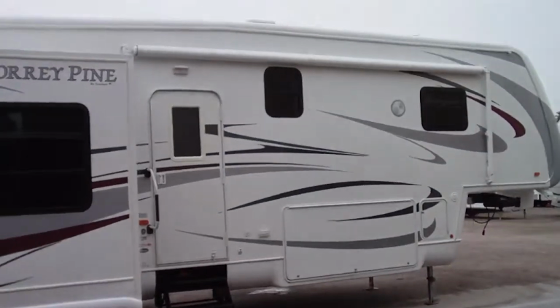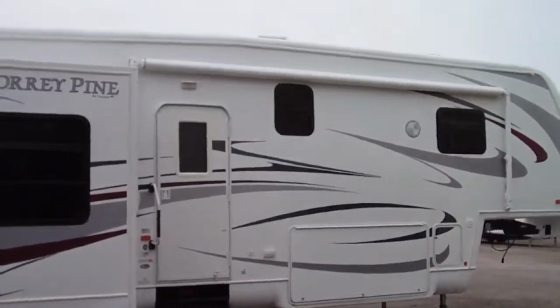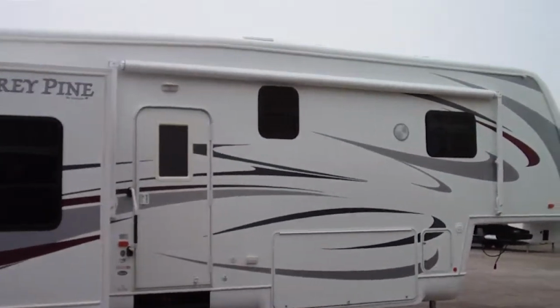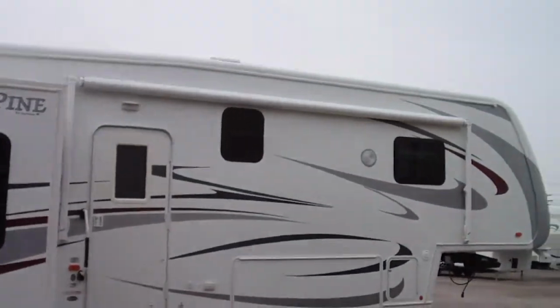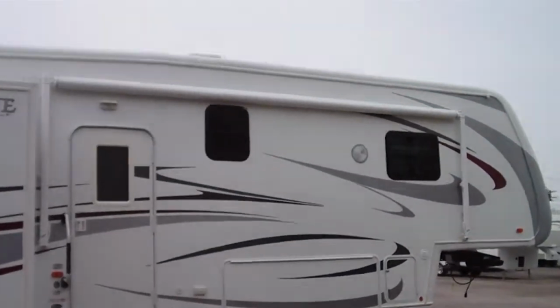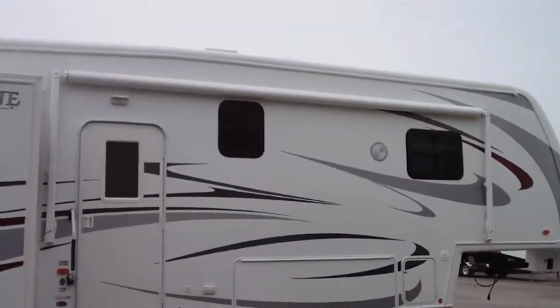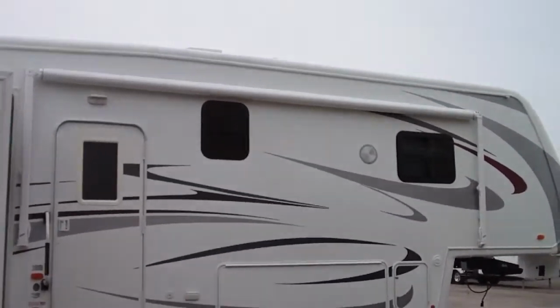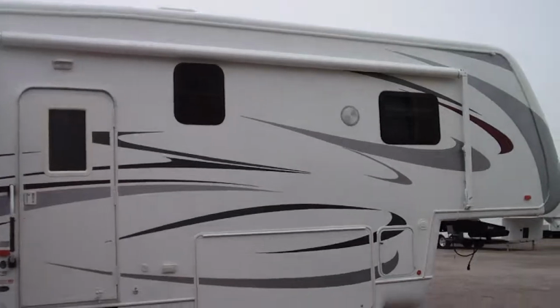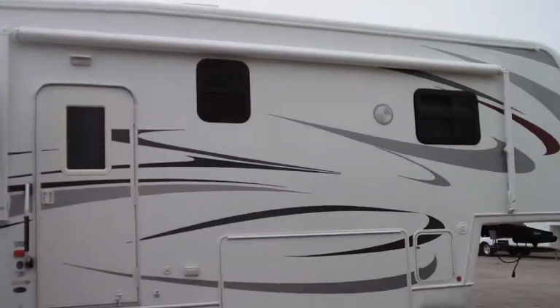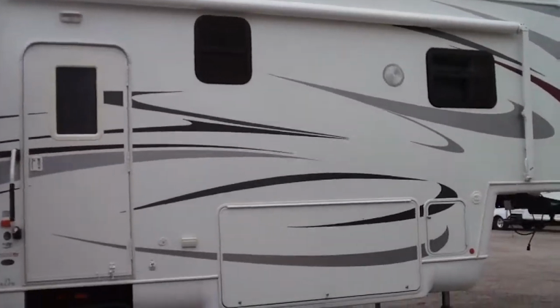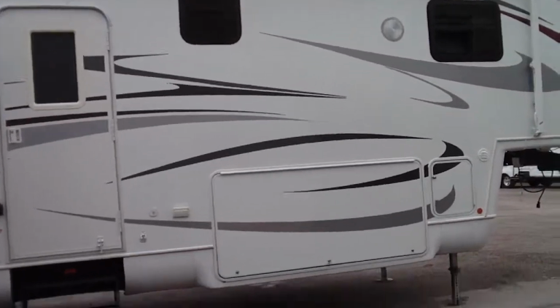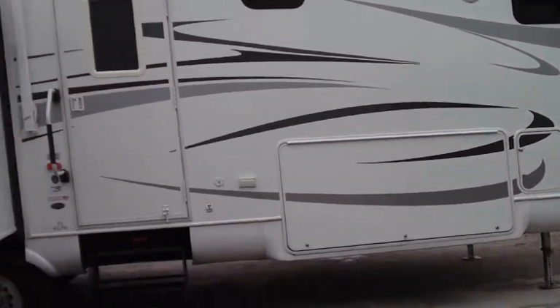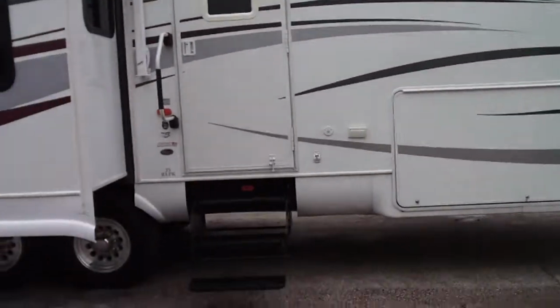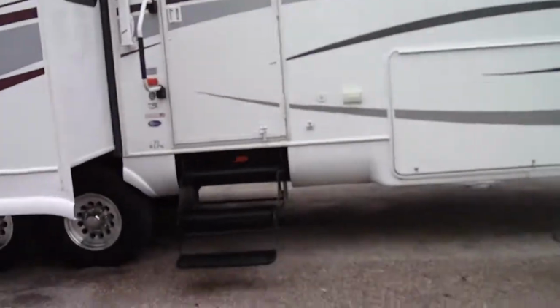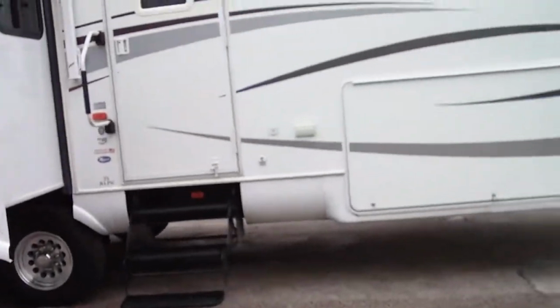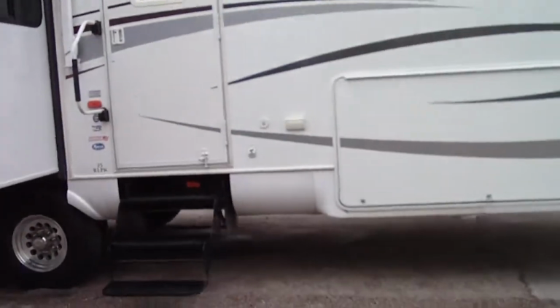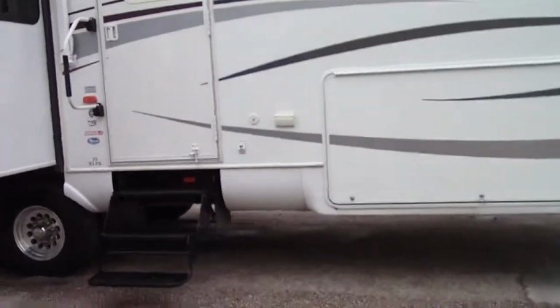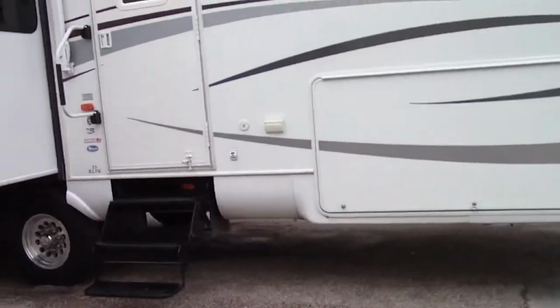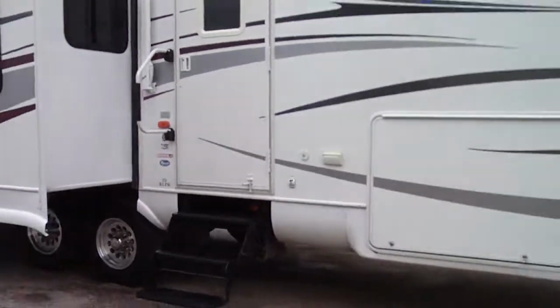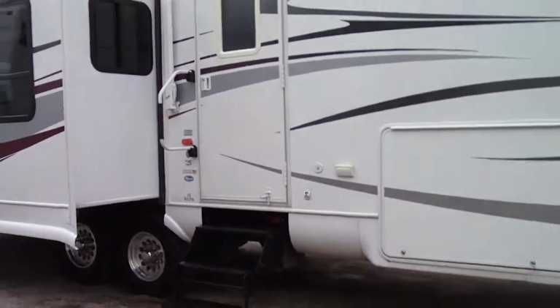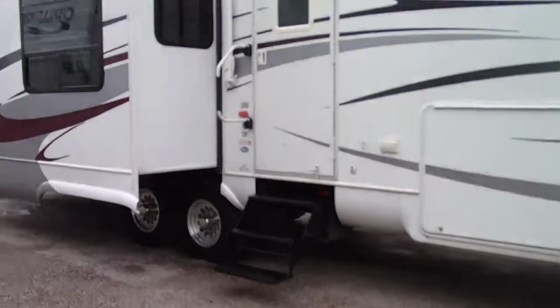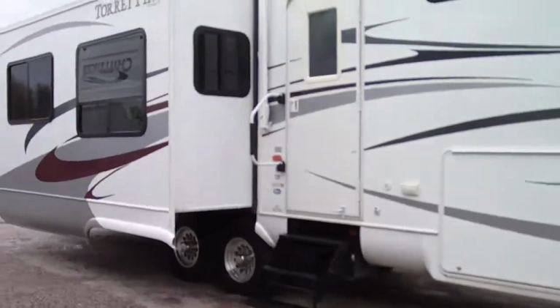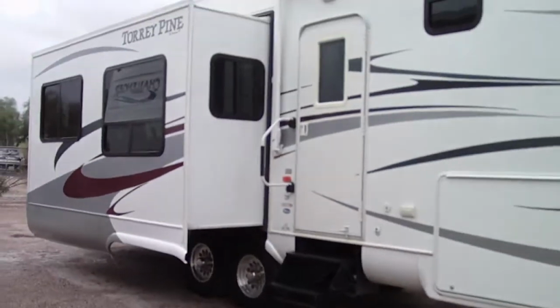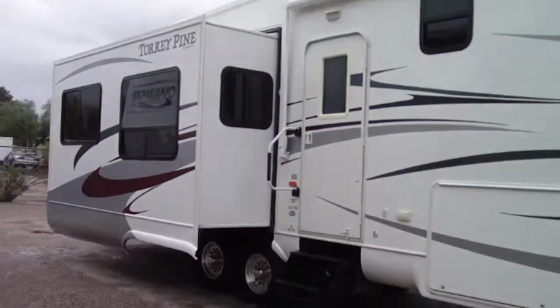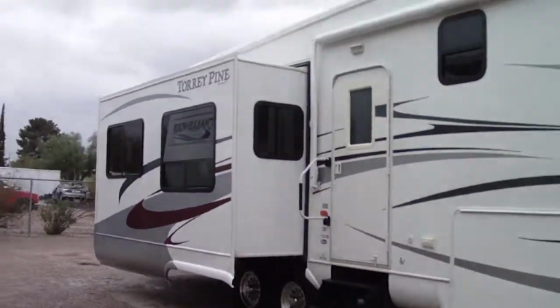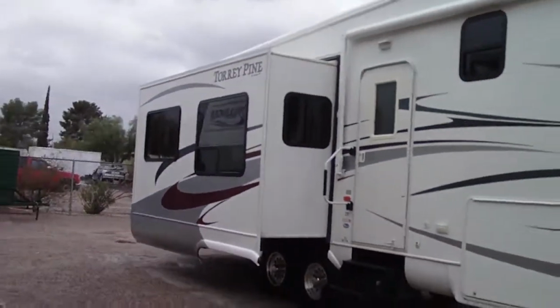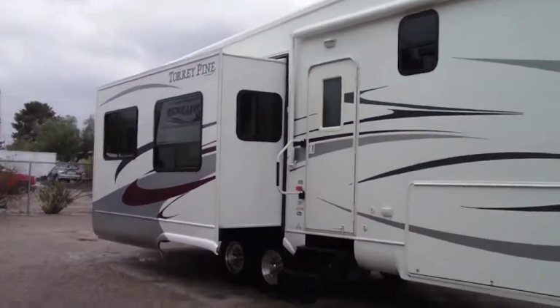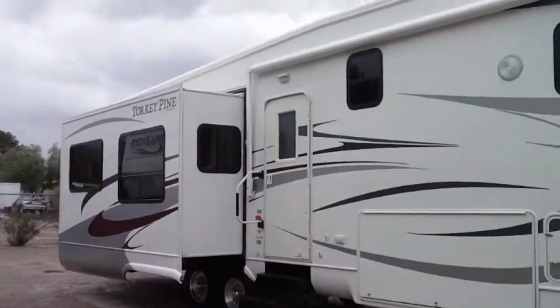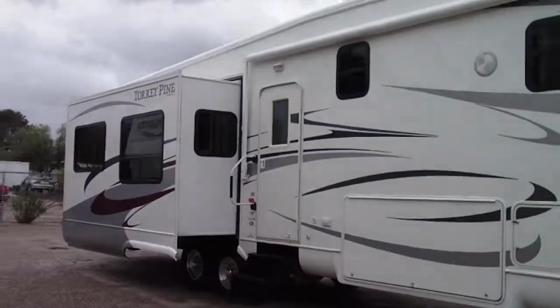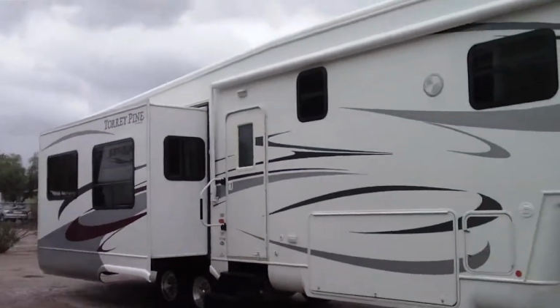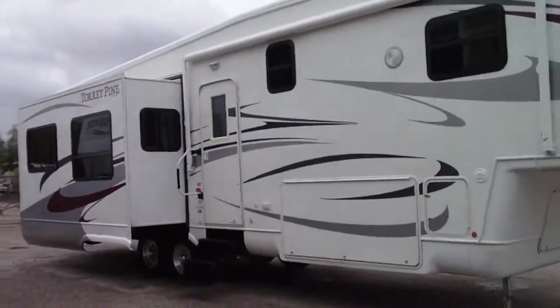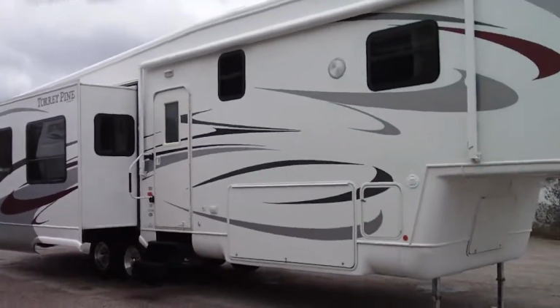It has an awning encasement. This is a non-smoker with alloy wheels. This is very good quality, extremely nice — and just a fraction of what a new one would set you back.